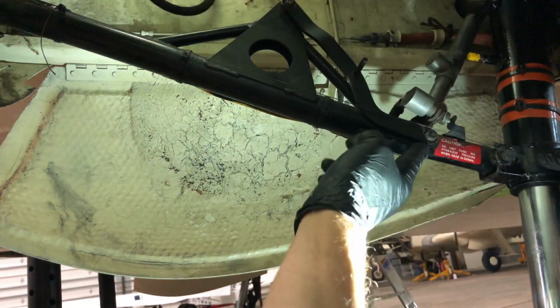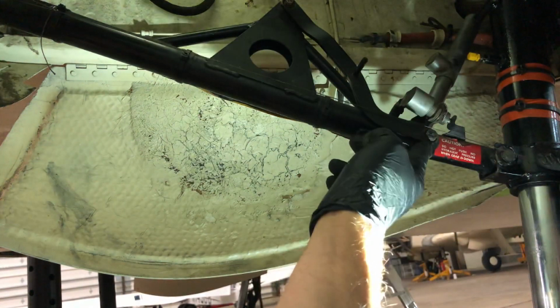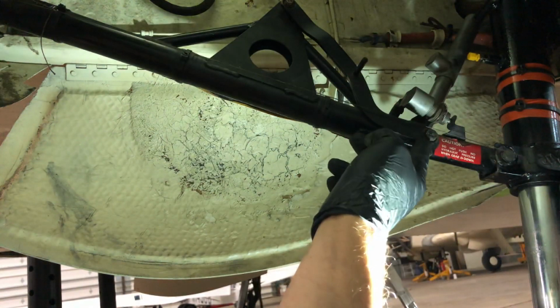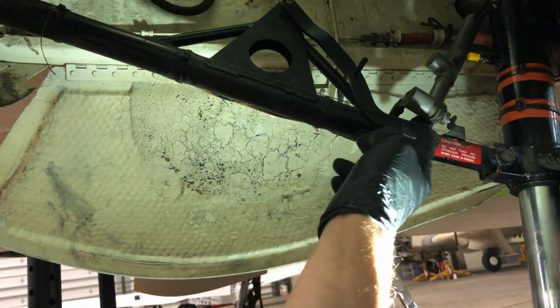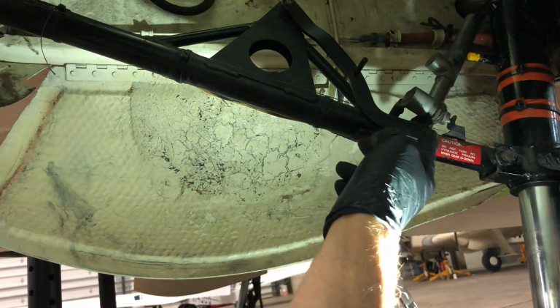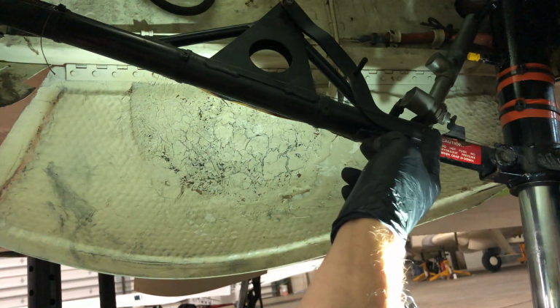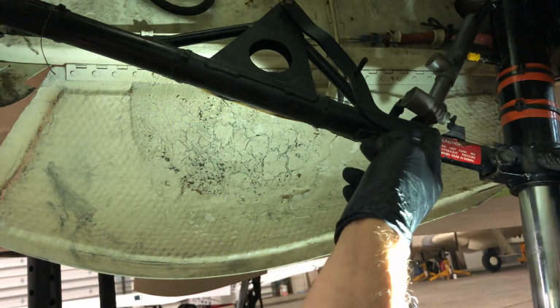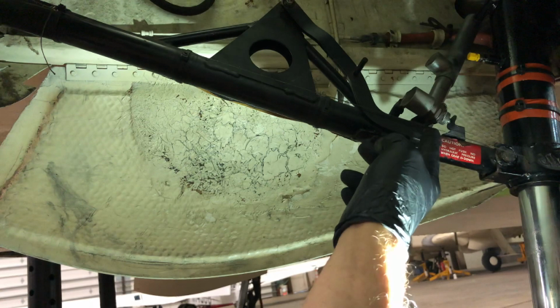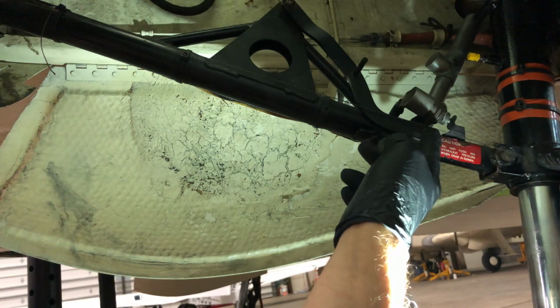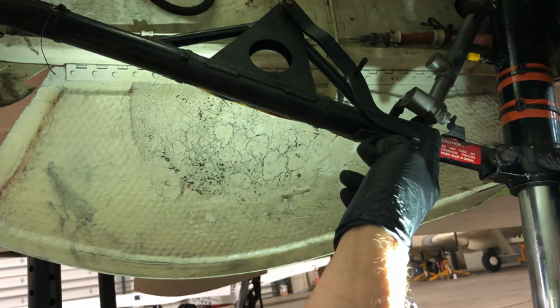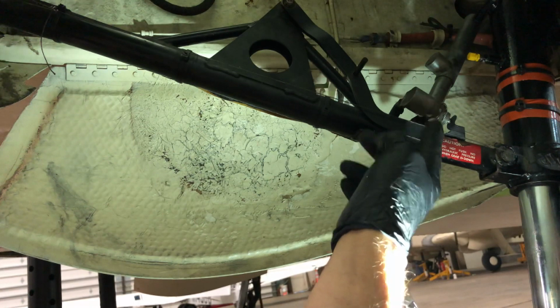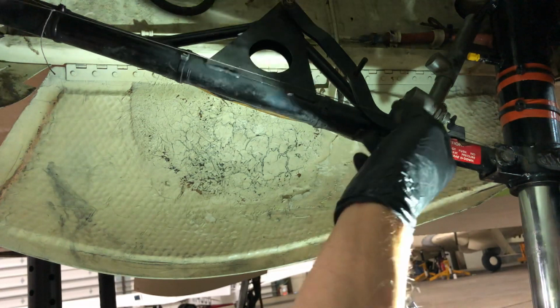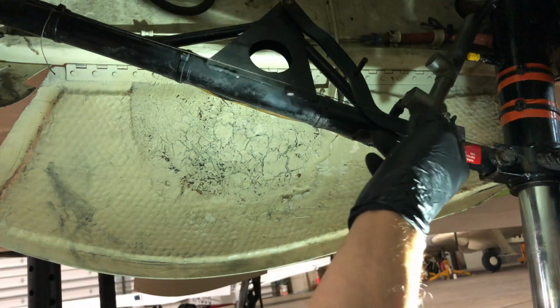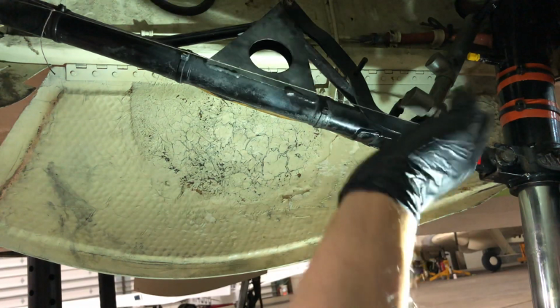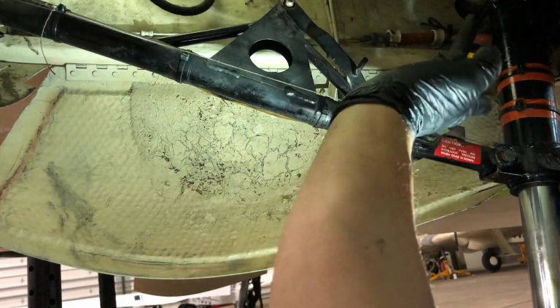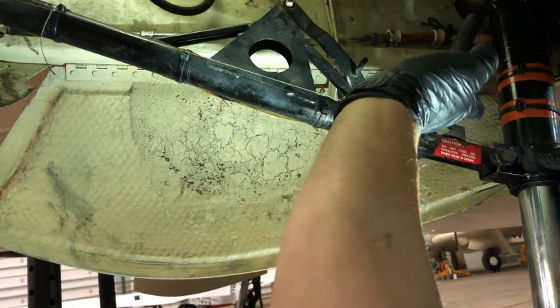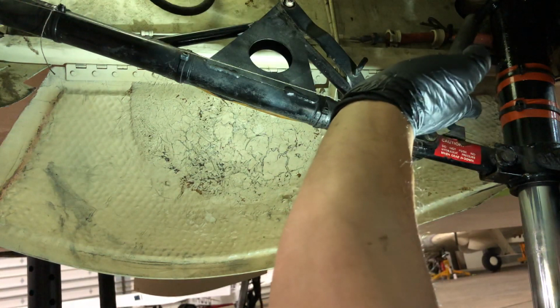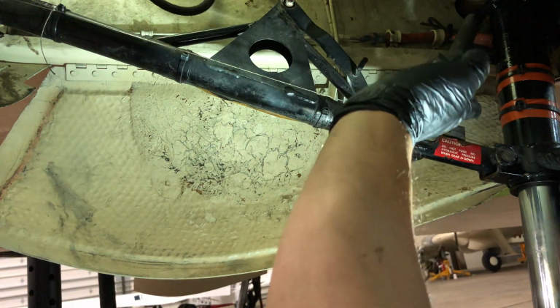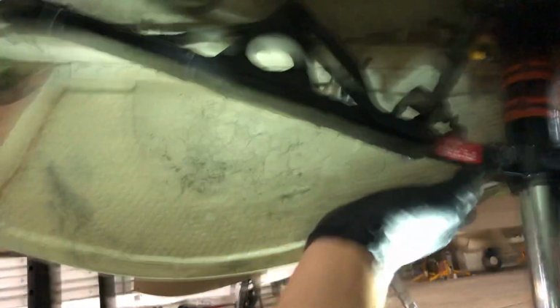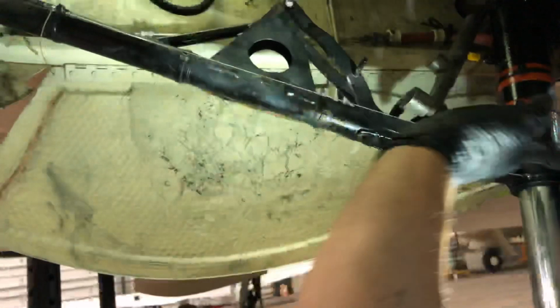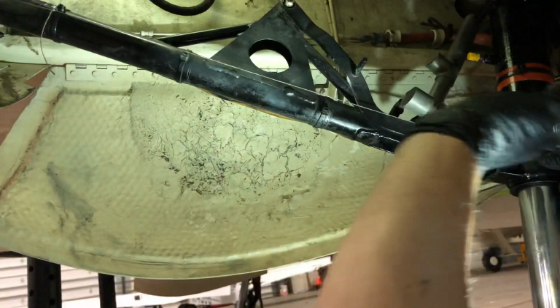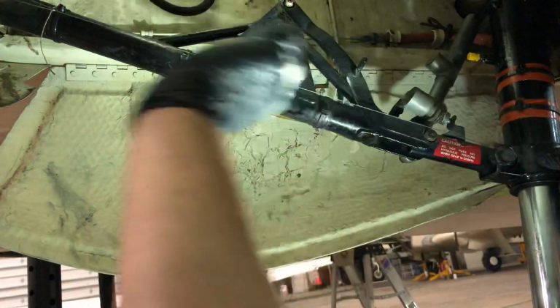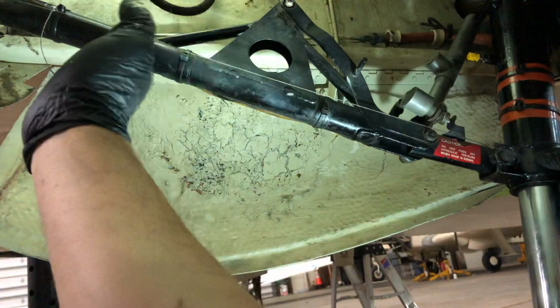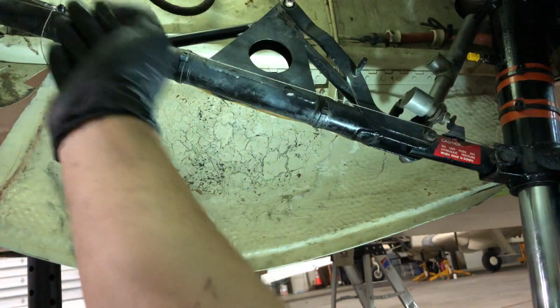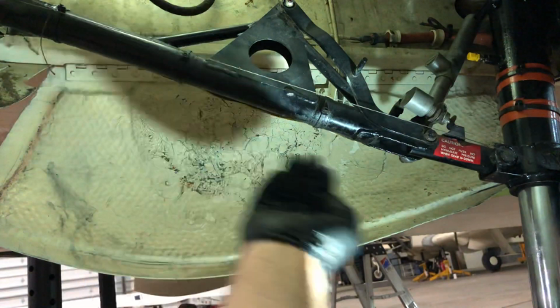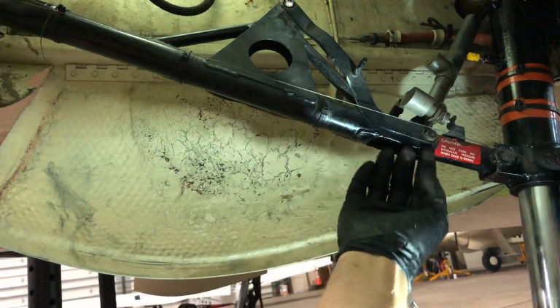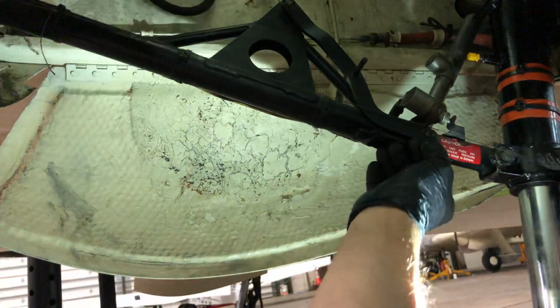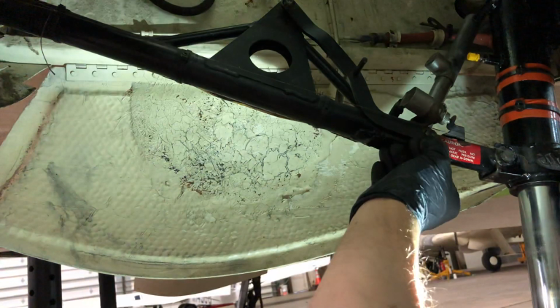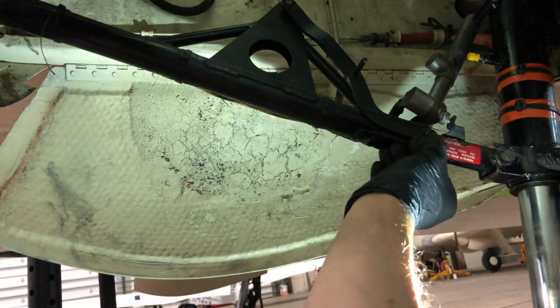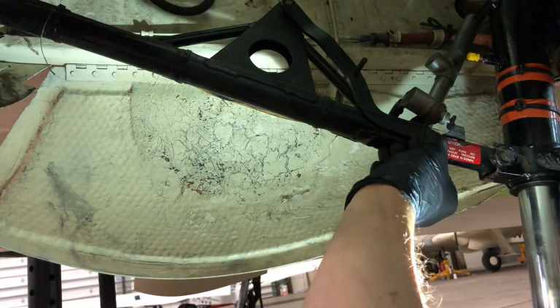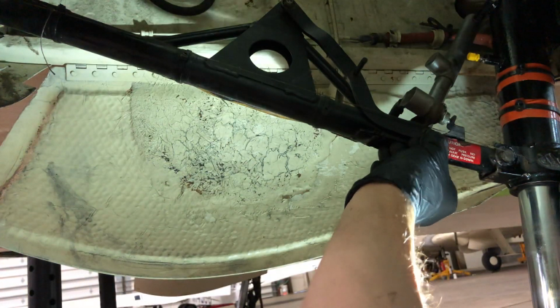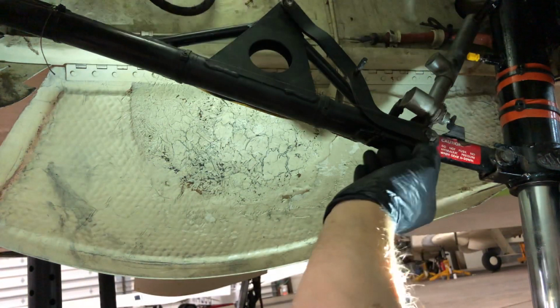The manual calls for 5/16 inch over-center, which means that it's passed in line with the string by 5/16 of an inch.